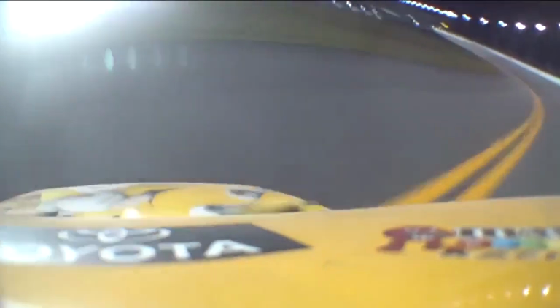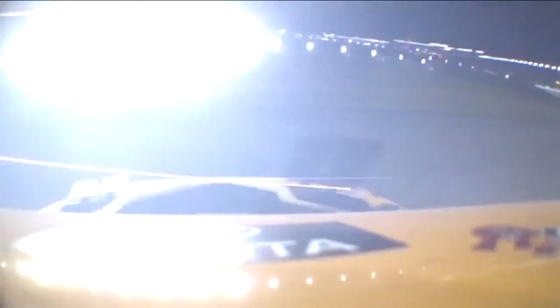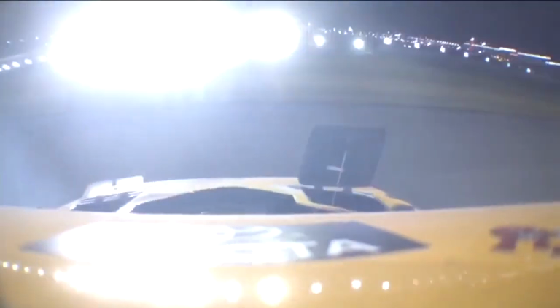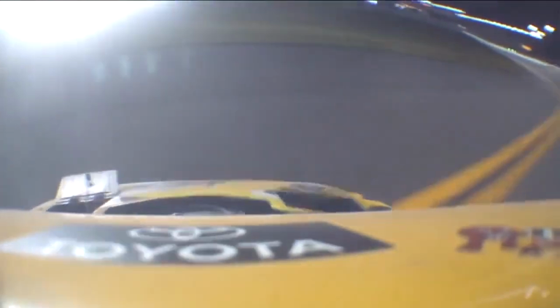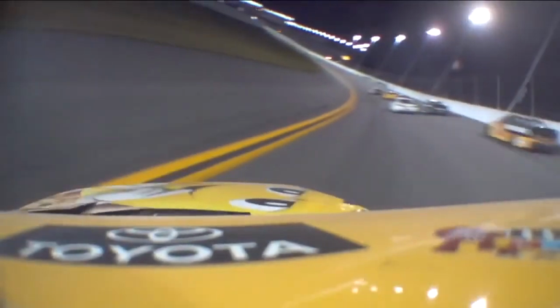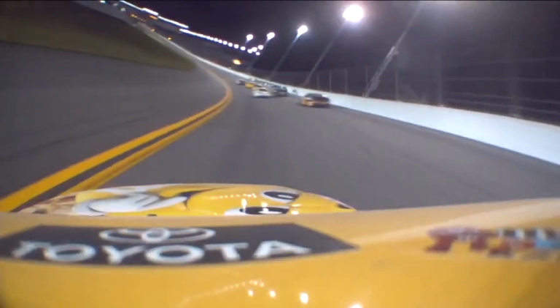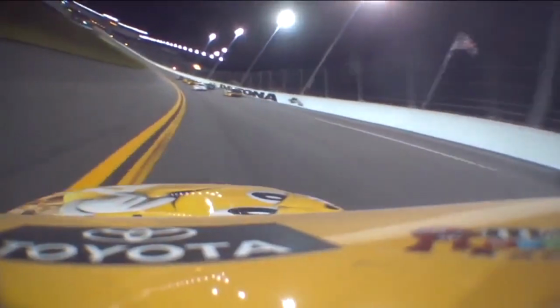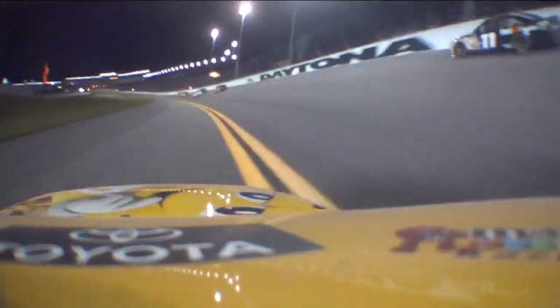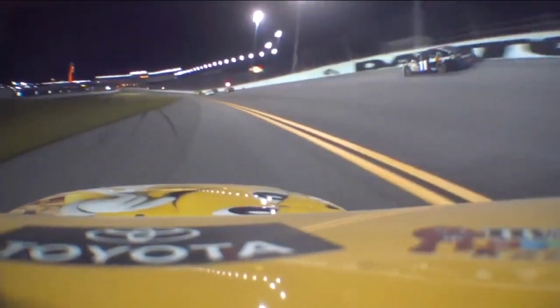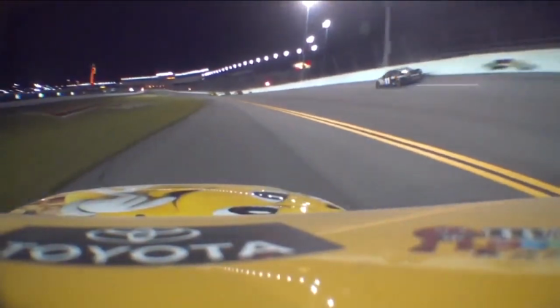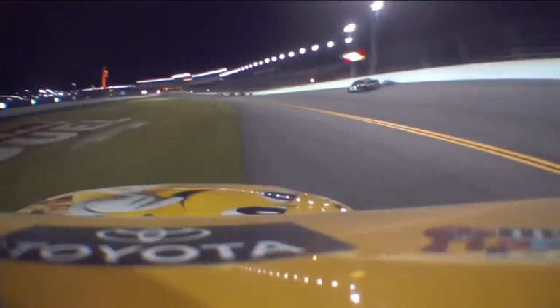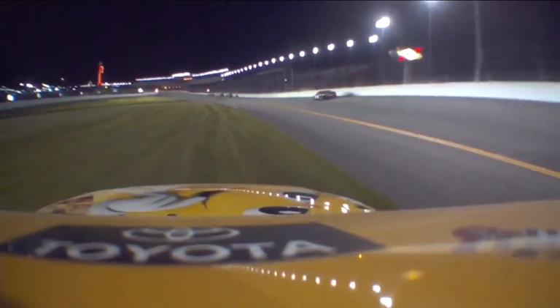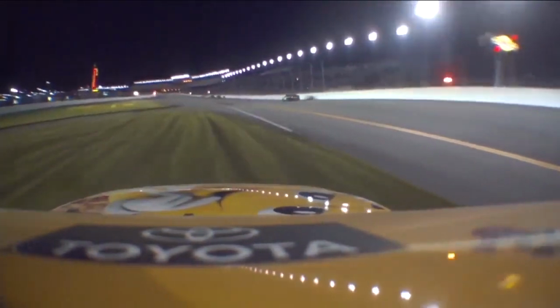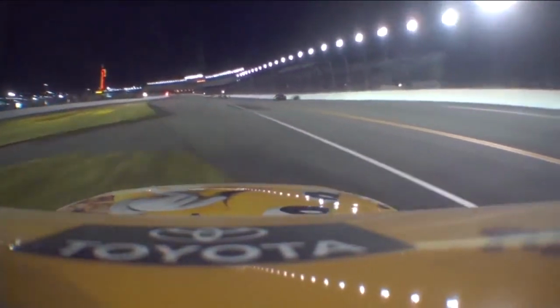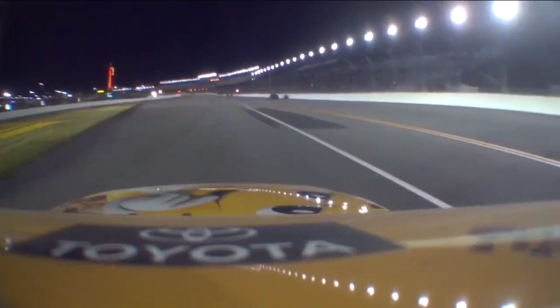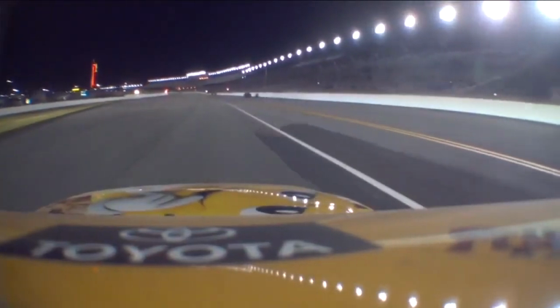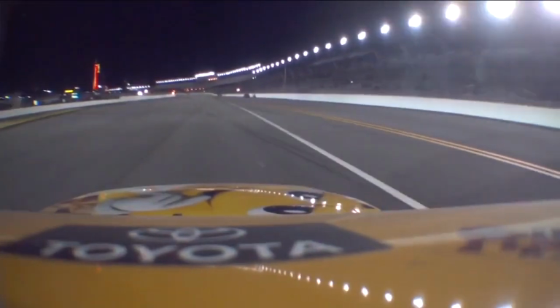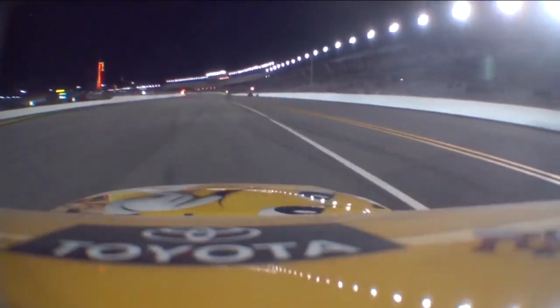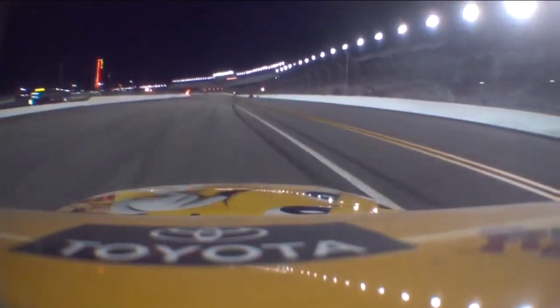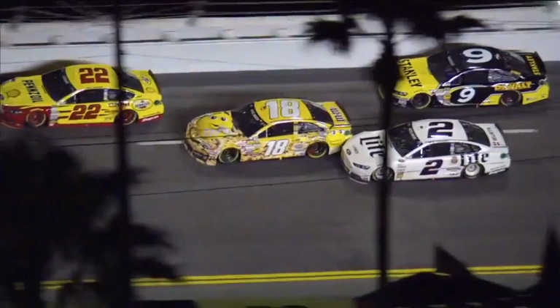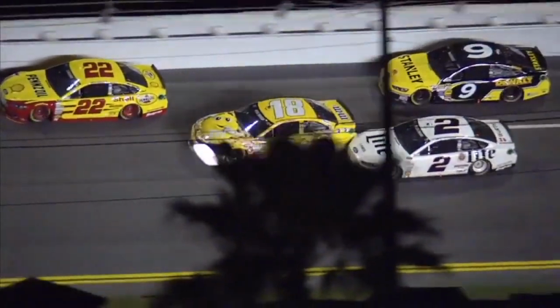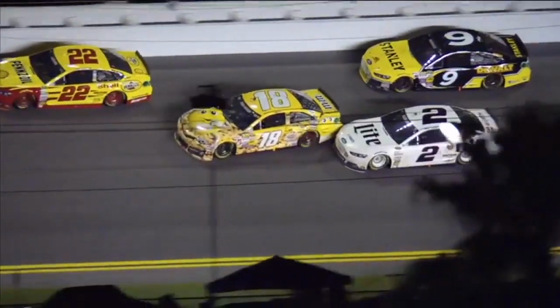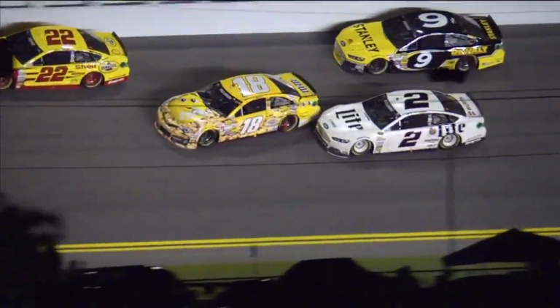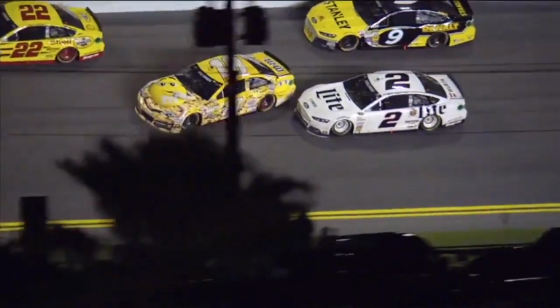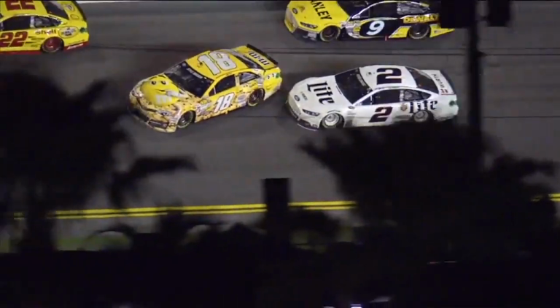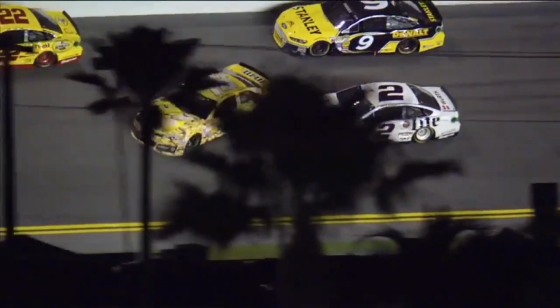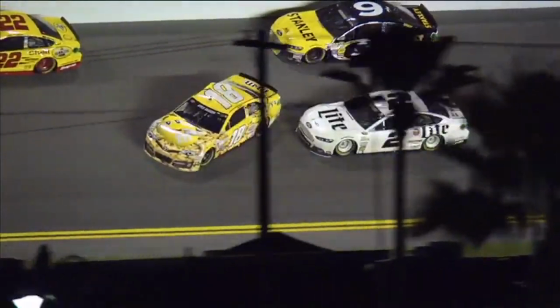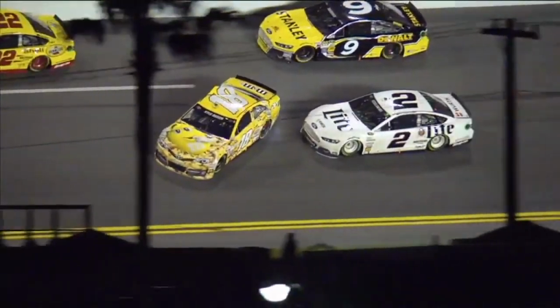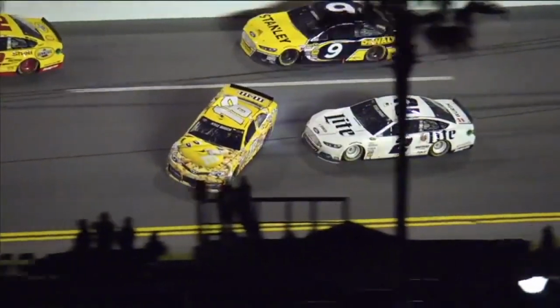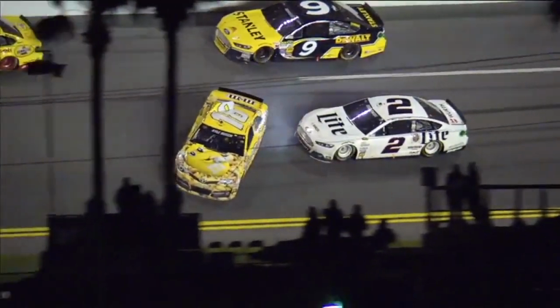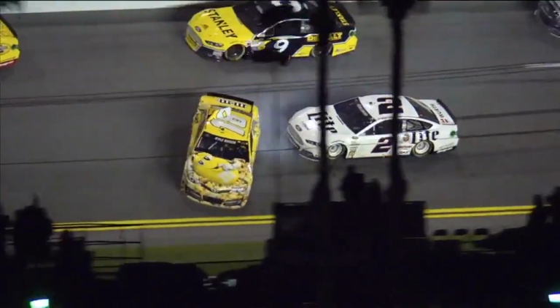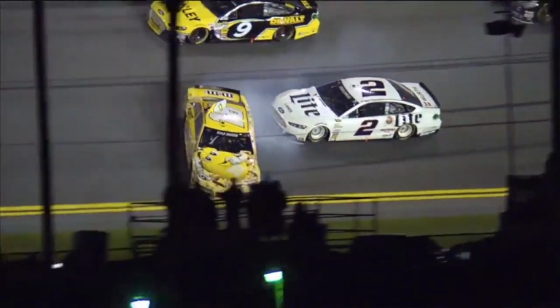You can see there was no spotter involved in that. Kyle Busch had a run; he thought he could turn to the left and make it. We do that a lot out there. He just felt like he had room — the seat of his pants told him he could make that move, and he just needed a foot.